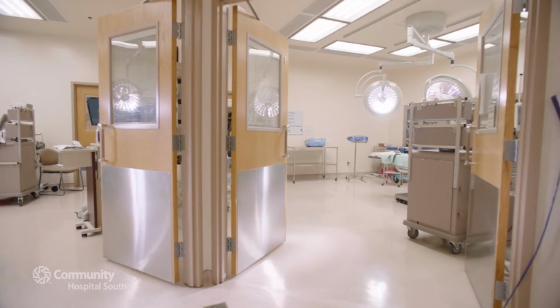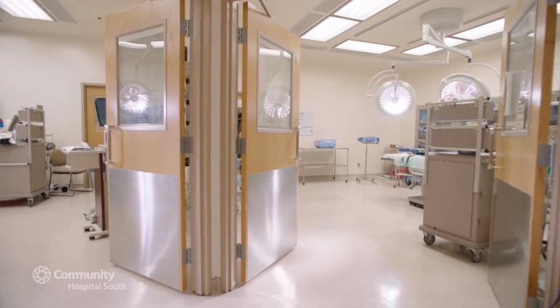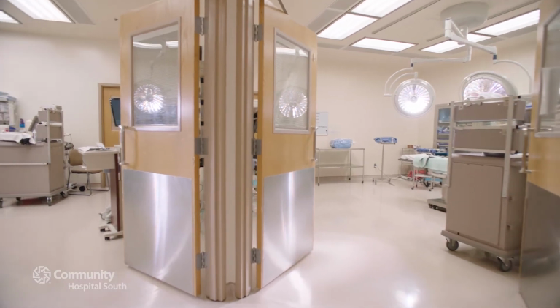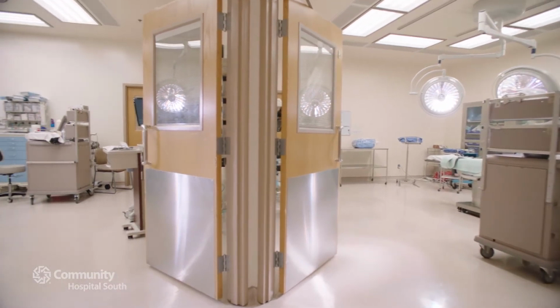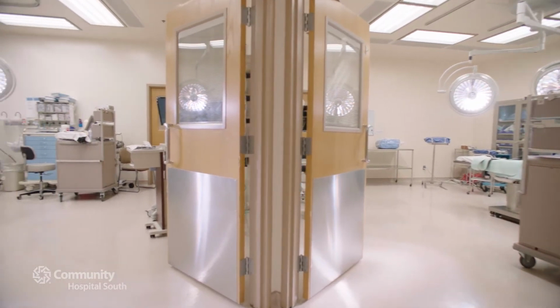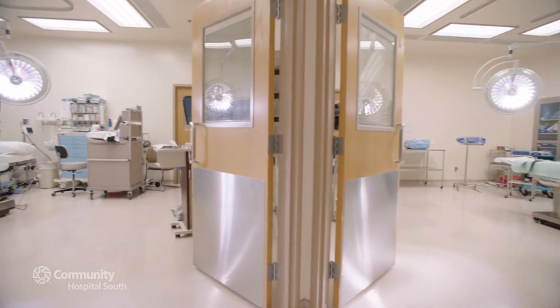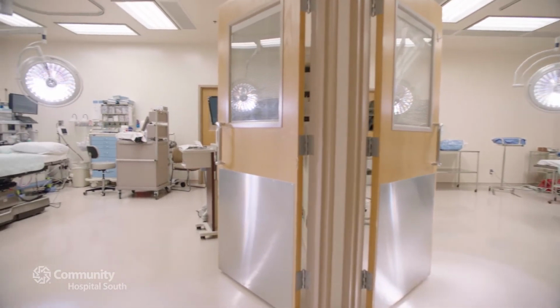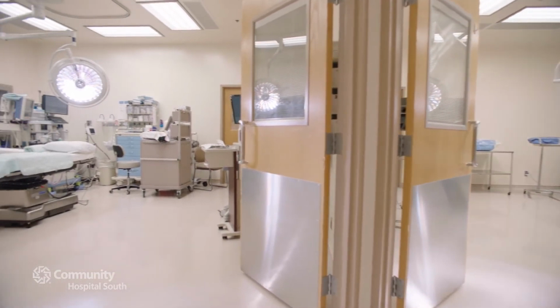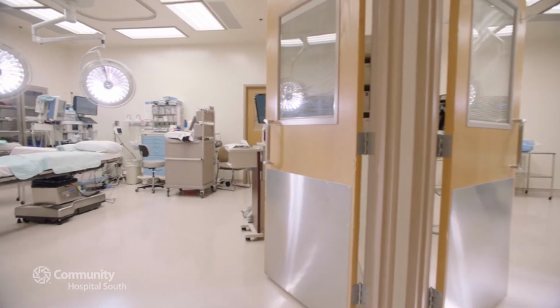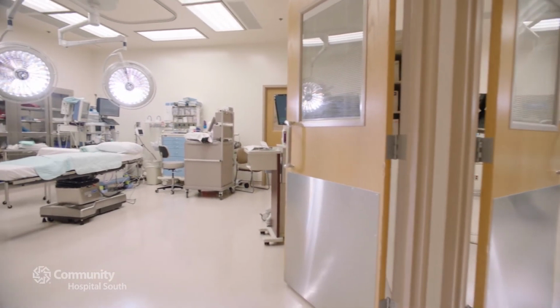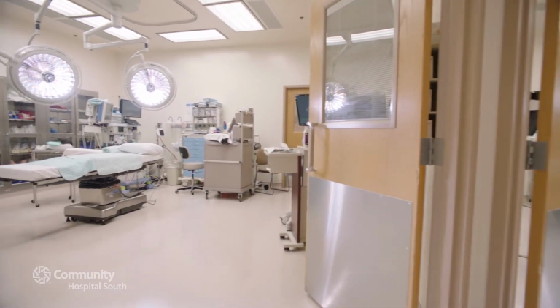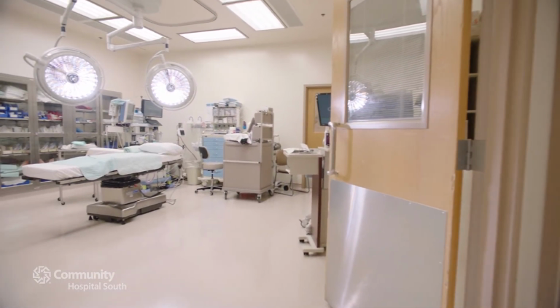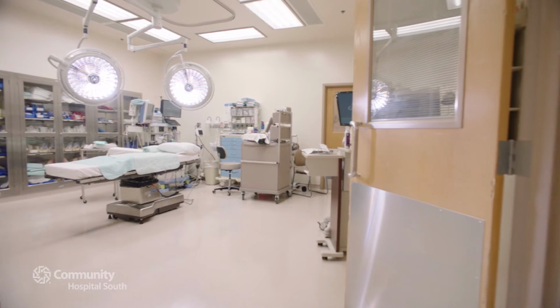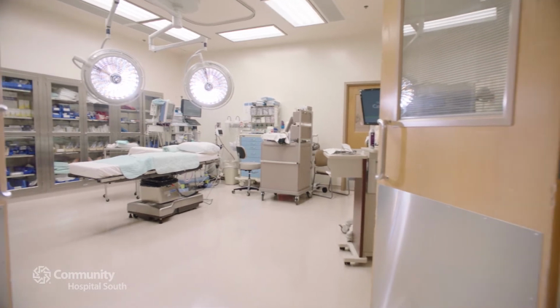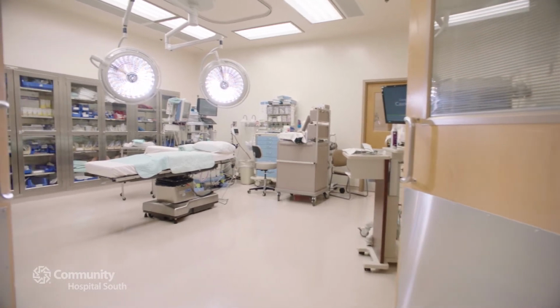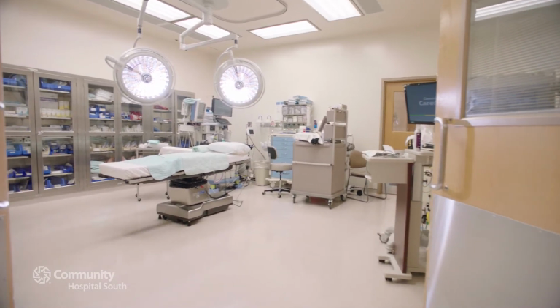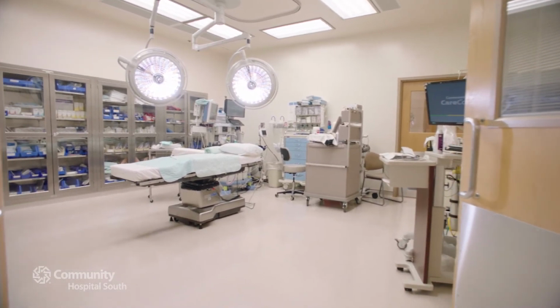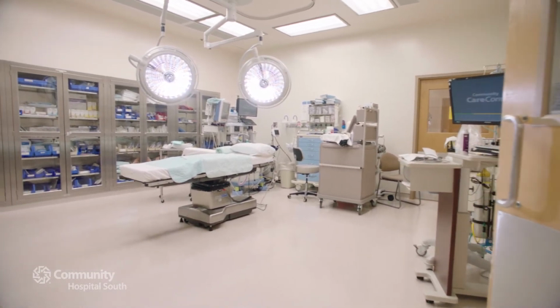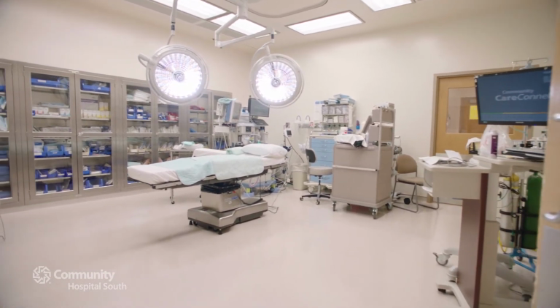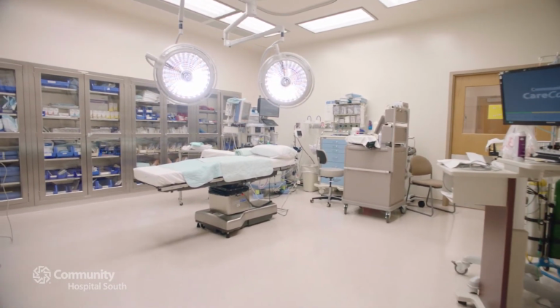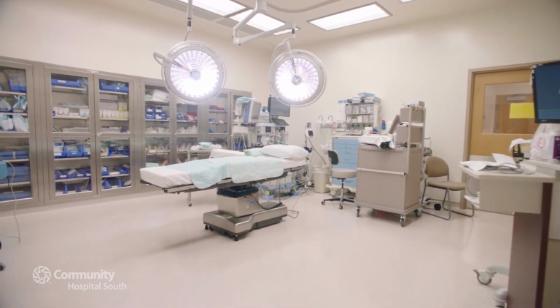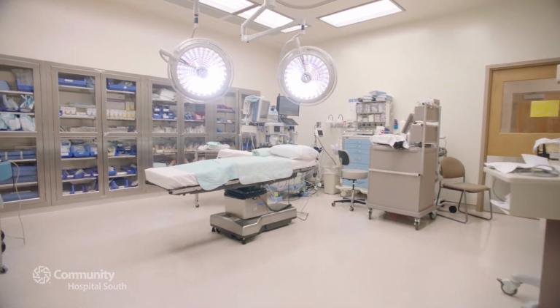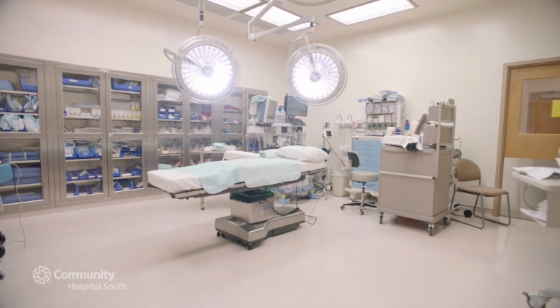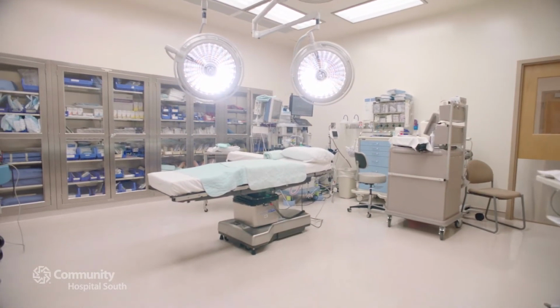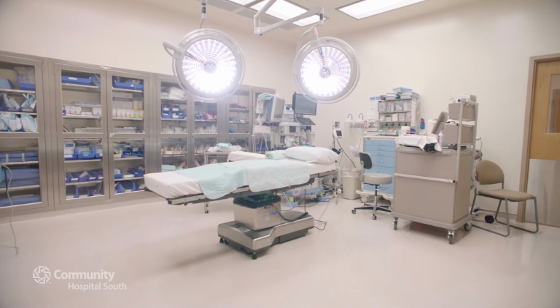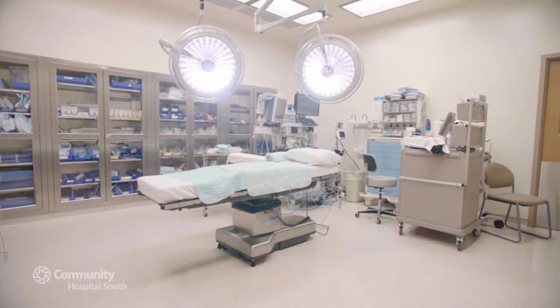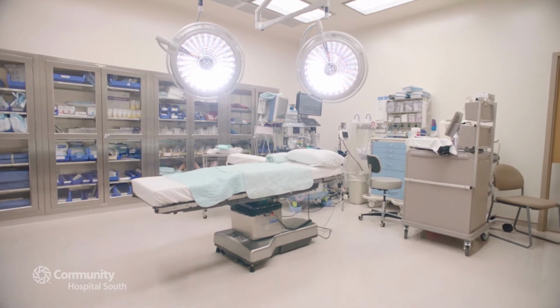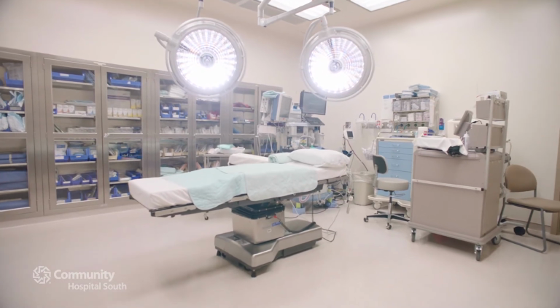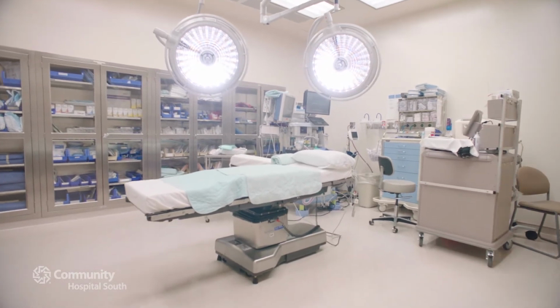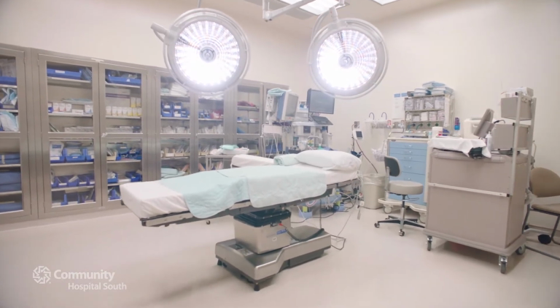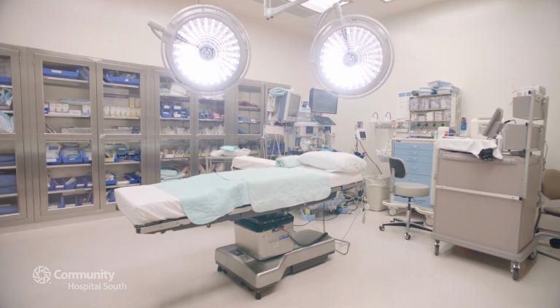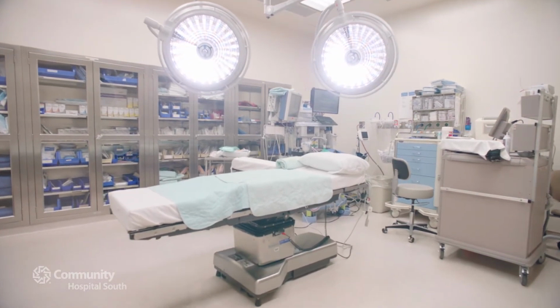Two OR suites are always ready for C-sections and other higher risk deliveries. There is a board certified OB/GYN physician and an anesthesiologist on the unit or on call 24 hours a day, 365 days a year.